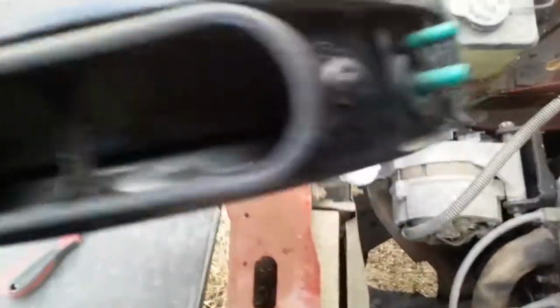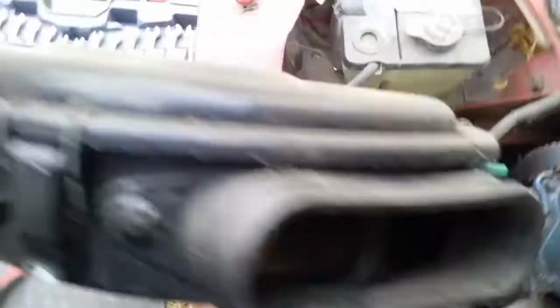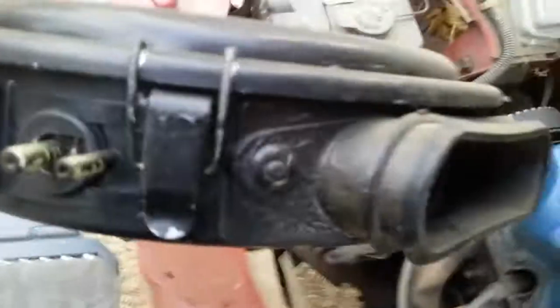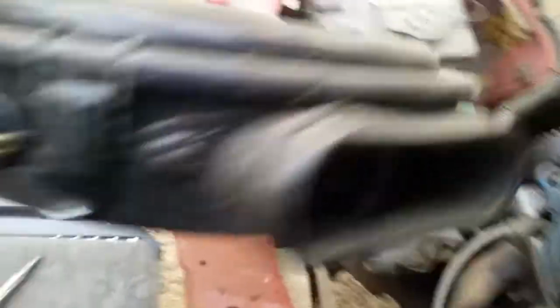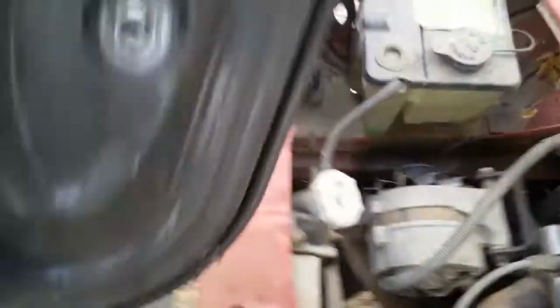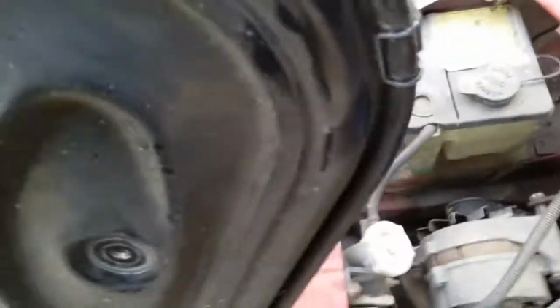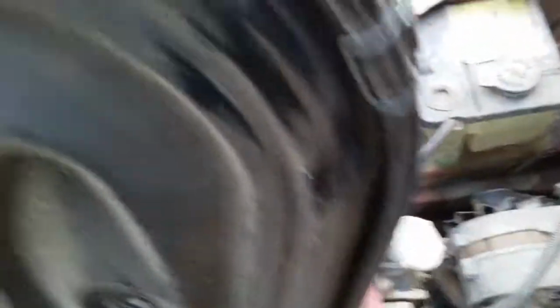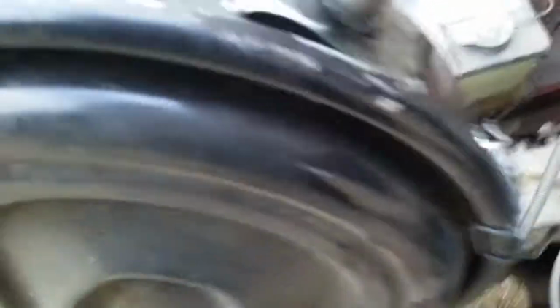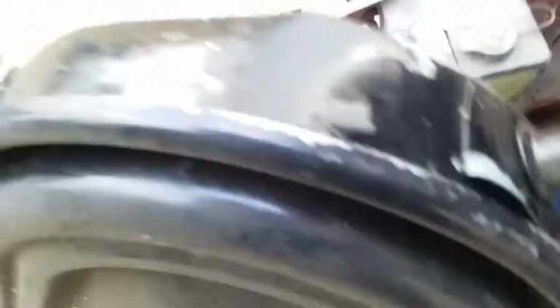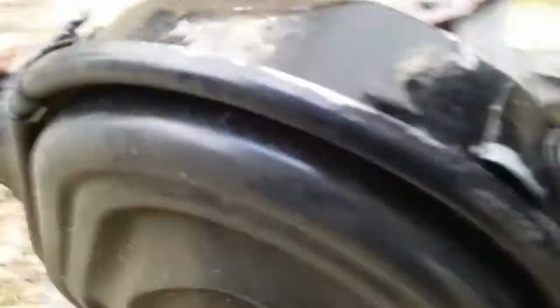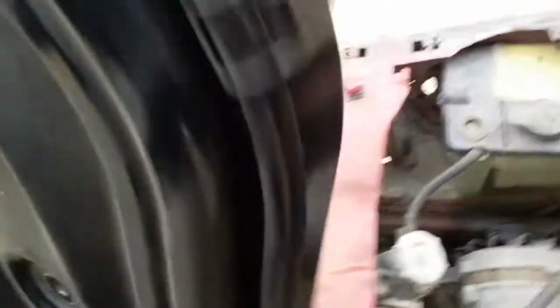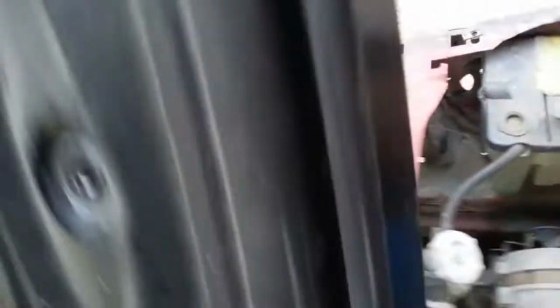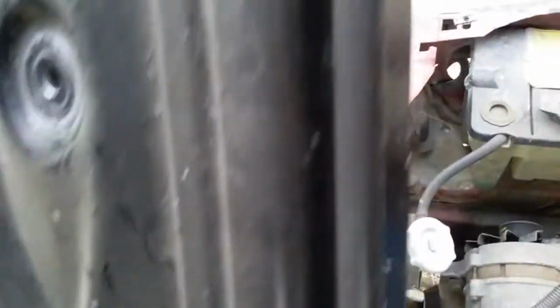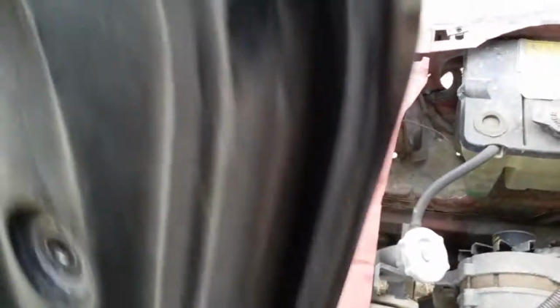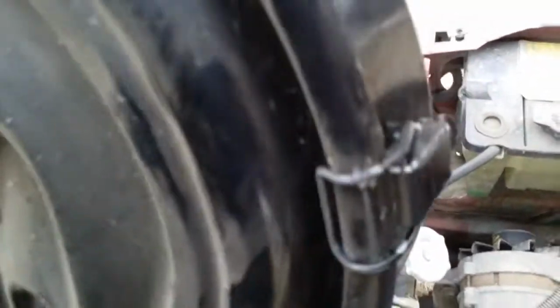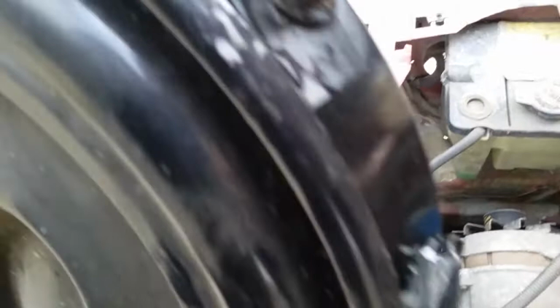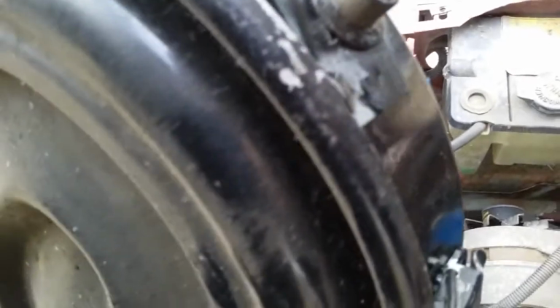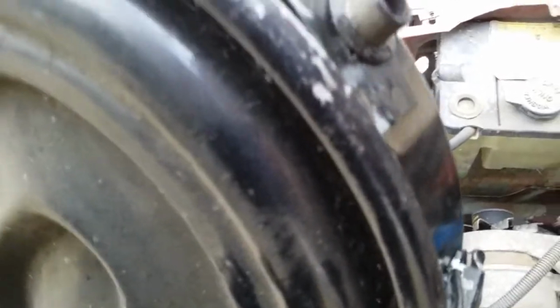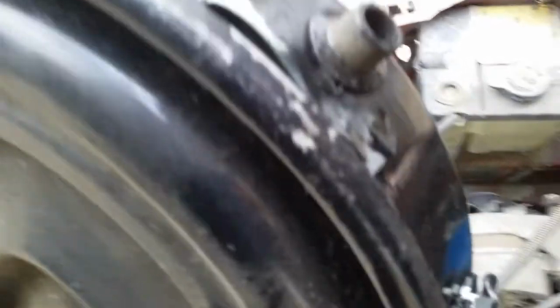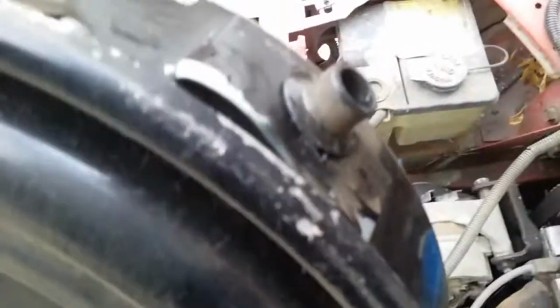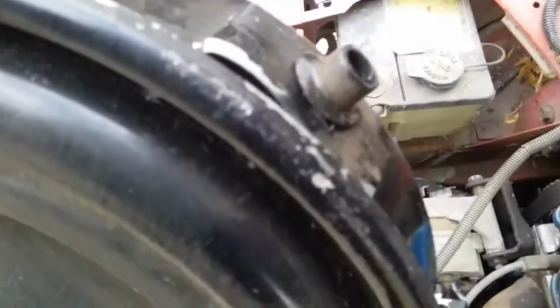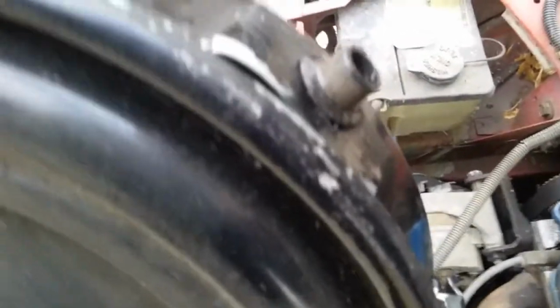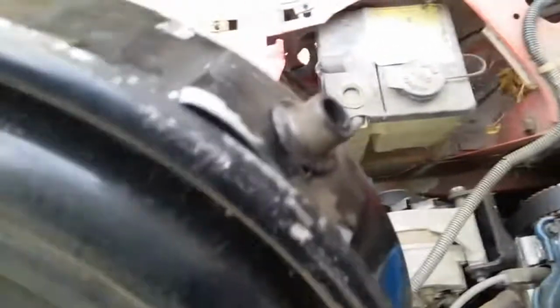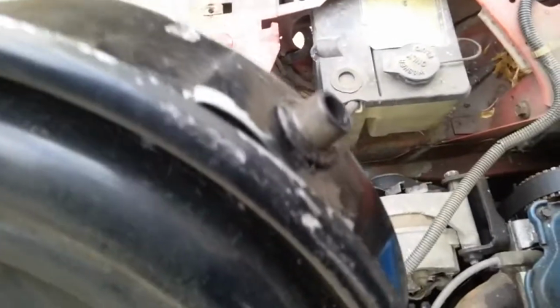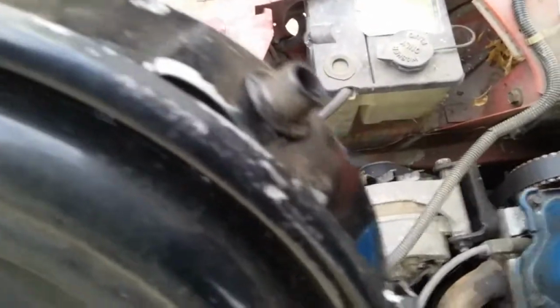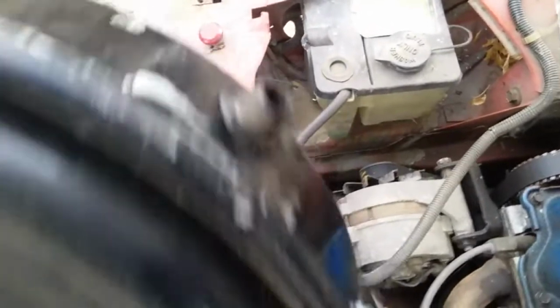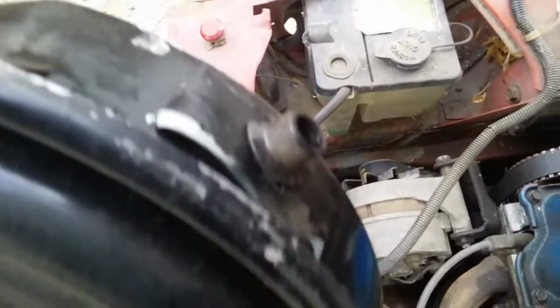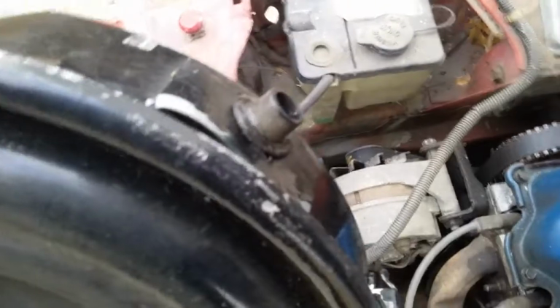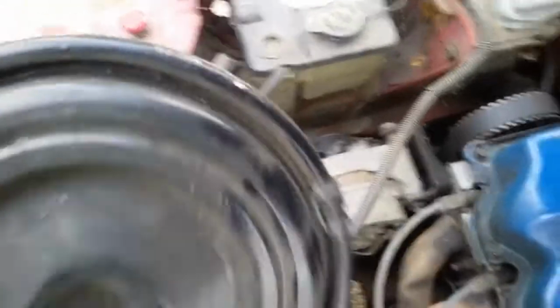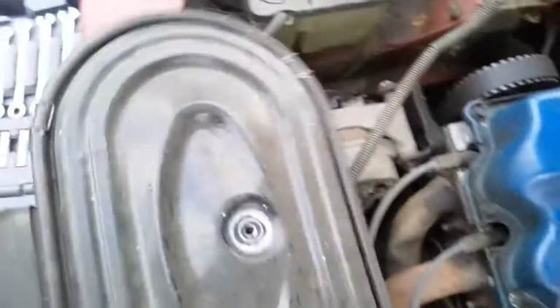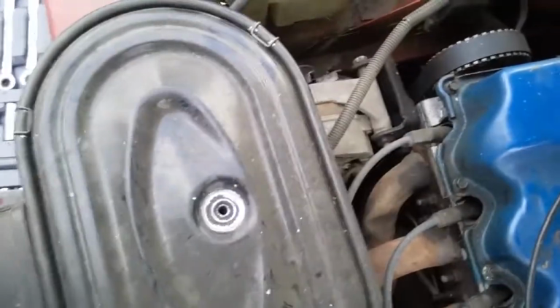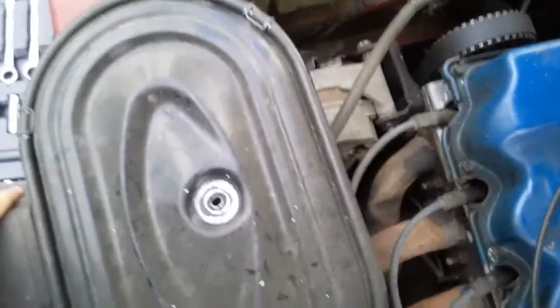This one has just four vacuum ports, and then it will have this PCV filter over here.